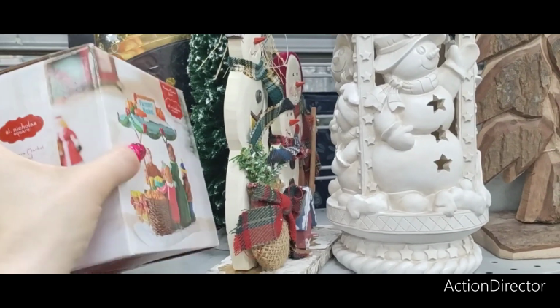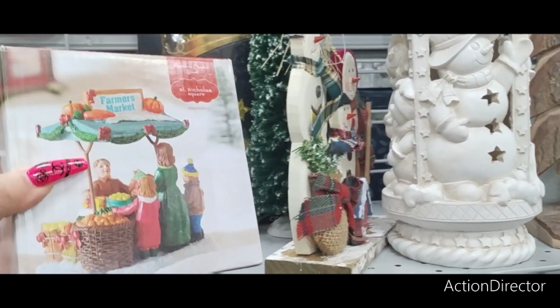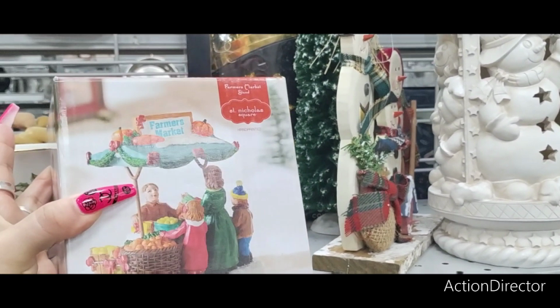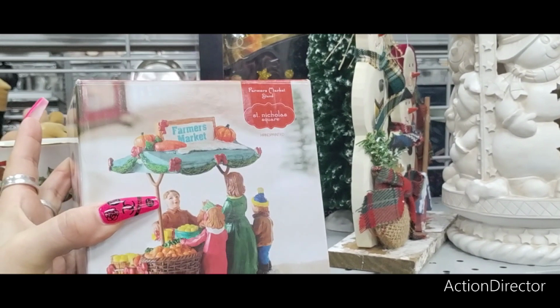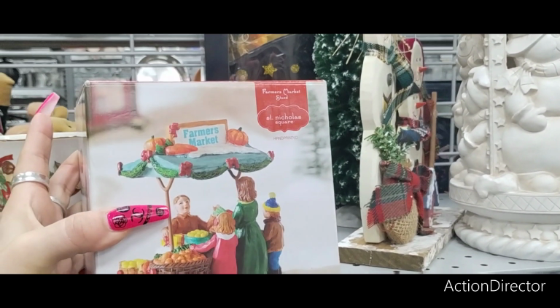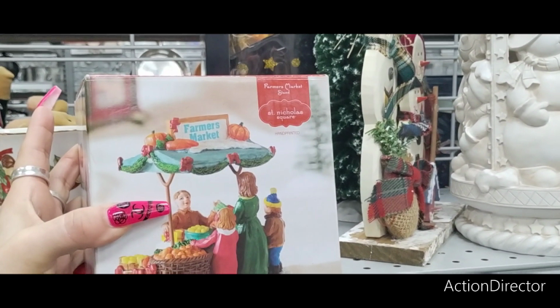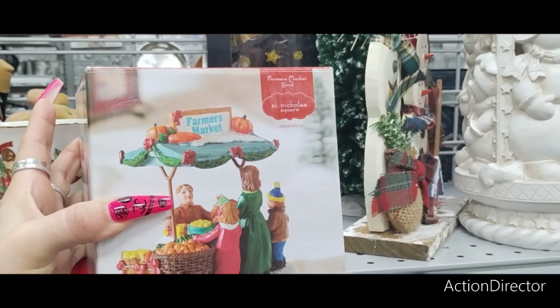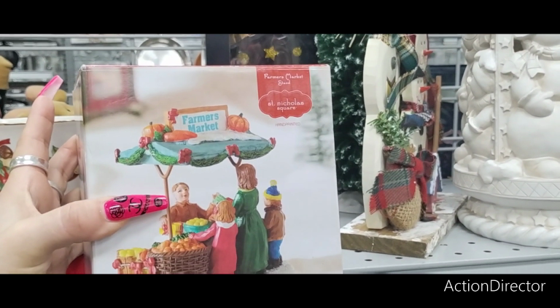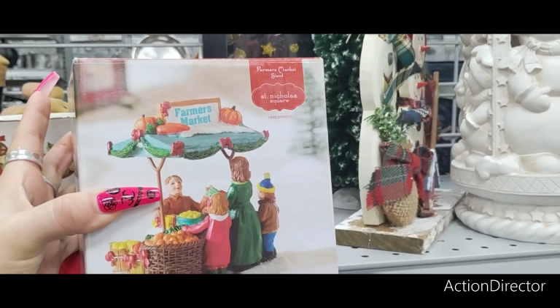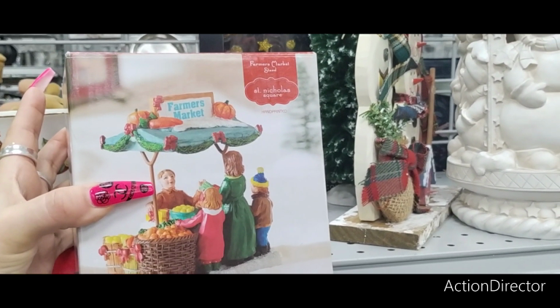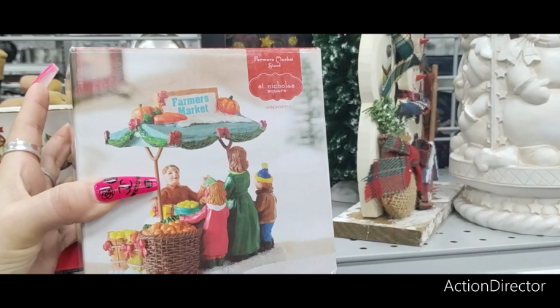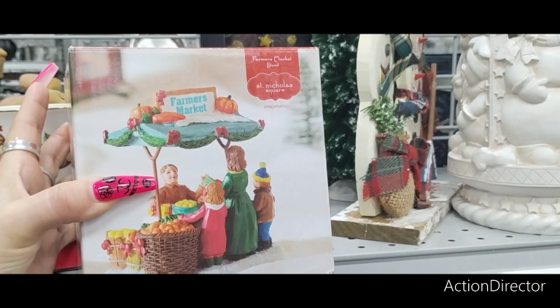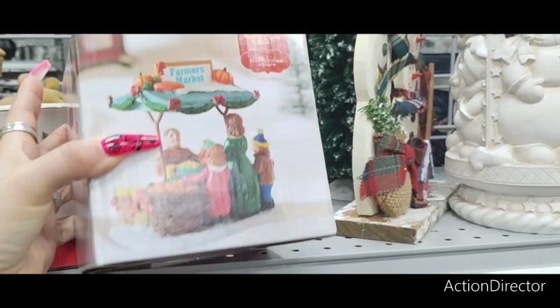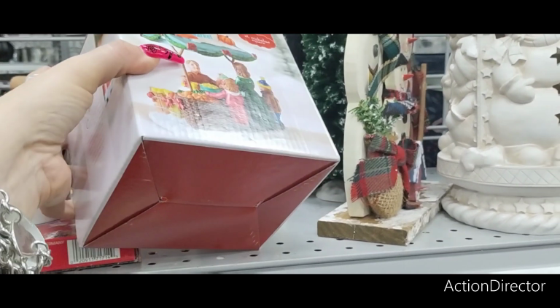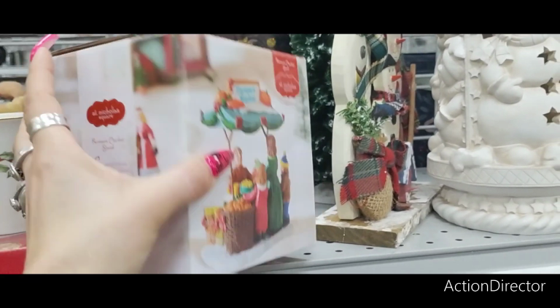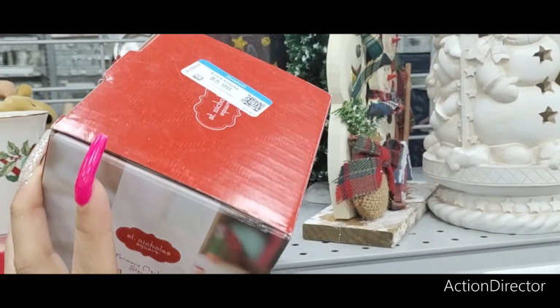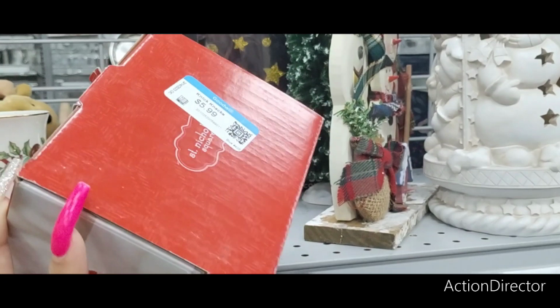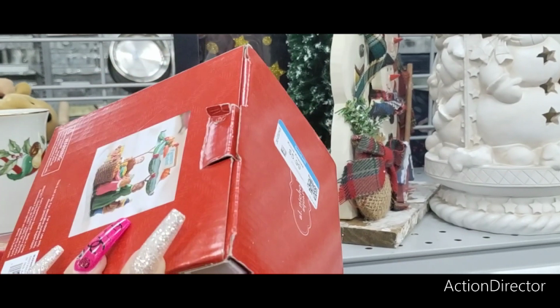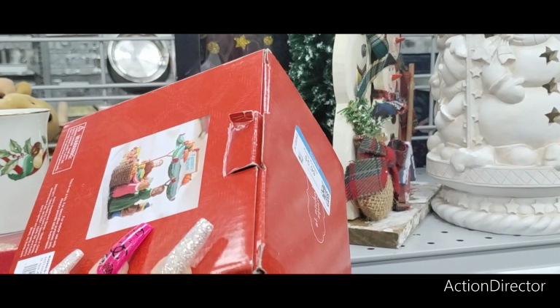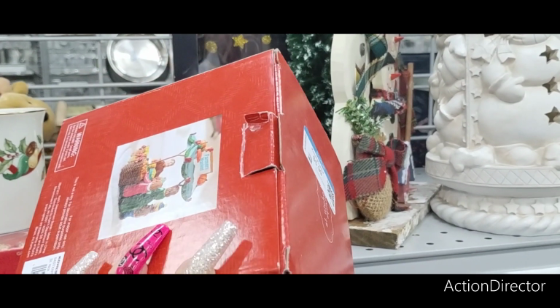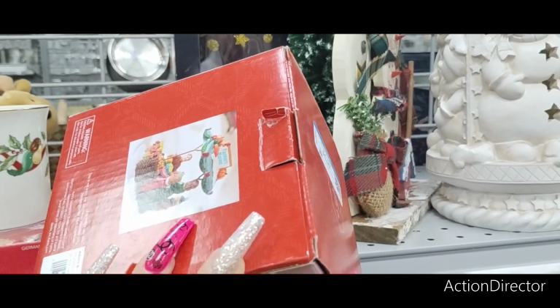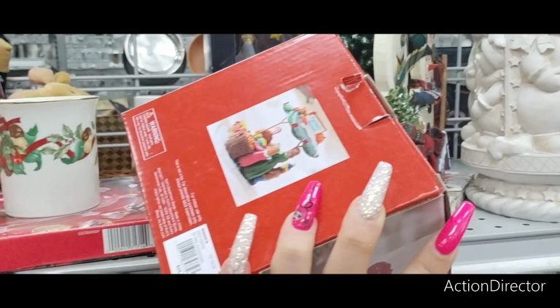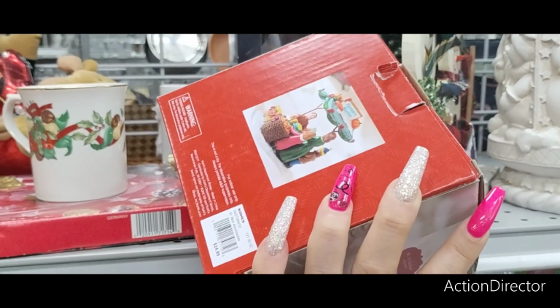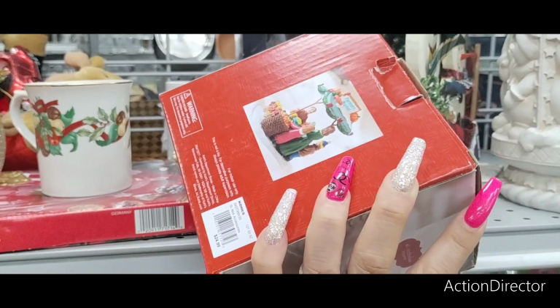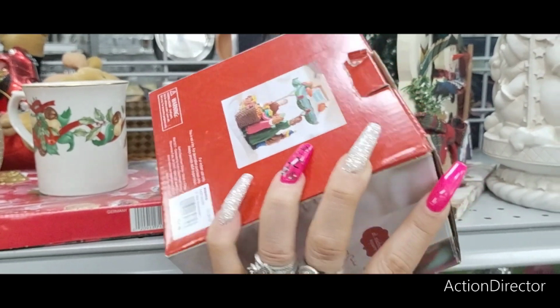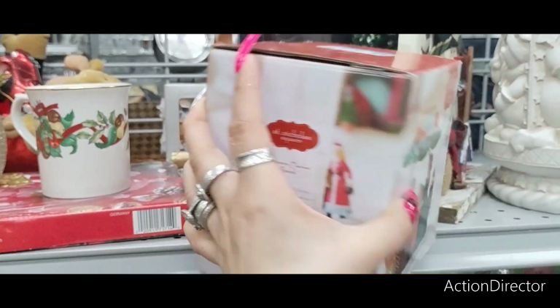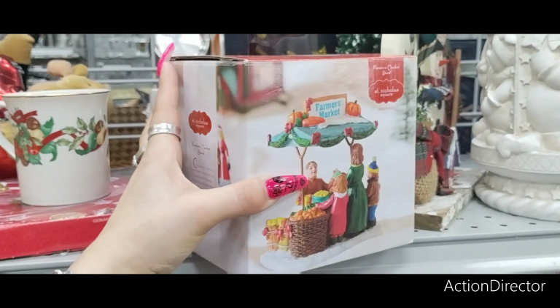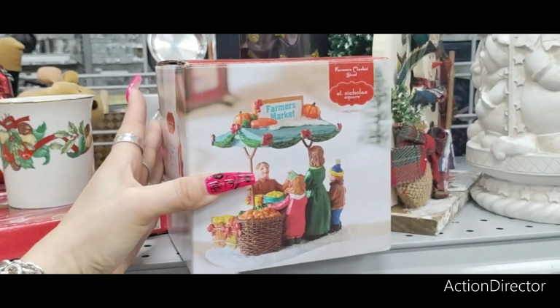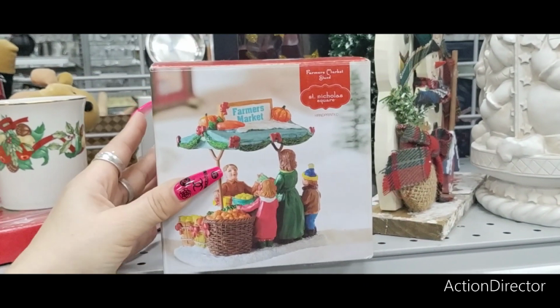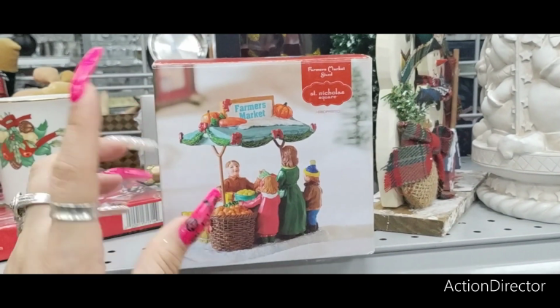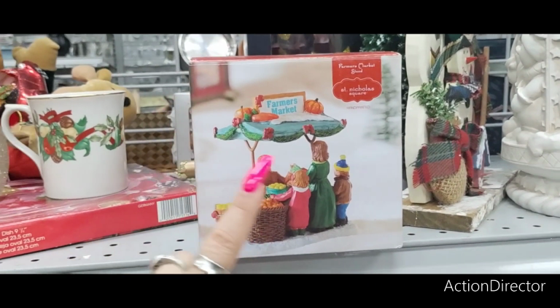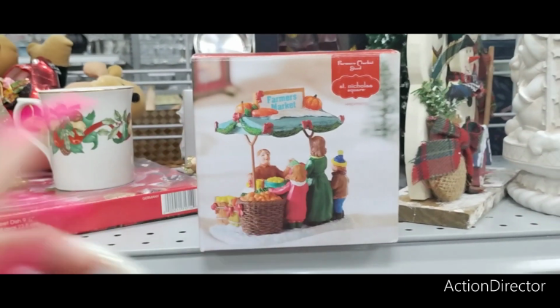St. Nicholas Square — look at how cute. Farmer's Market. Someone said it was Kohl's. This is $5.99. It is Kohl's — it was $24.99 at Kohl's. So if you're into that, this is going to be a good deal for you.